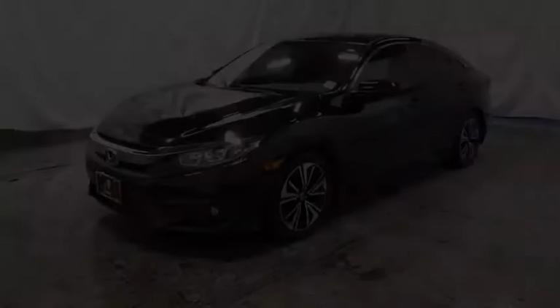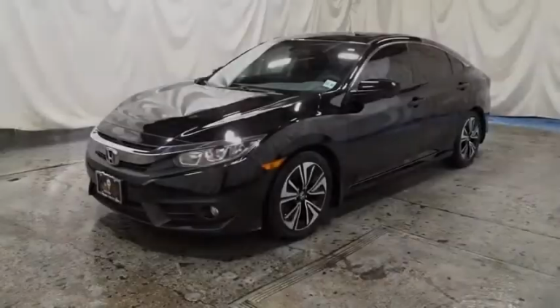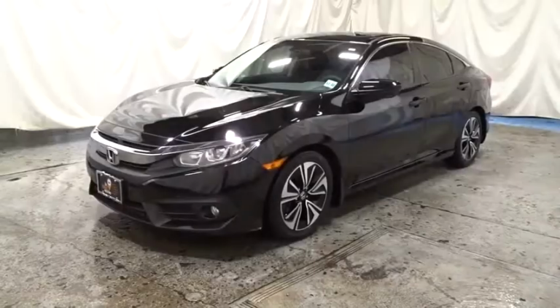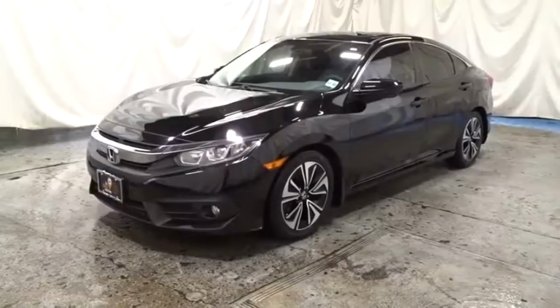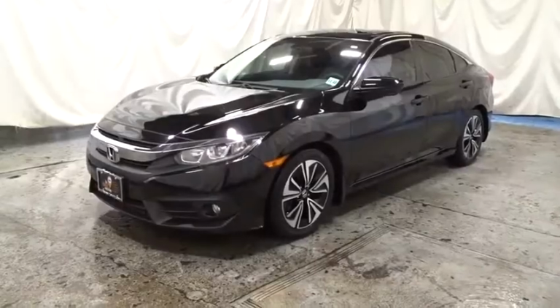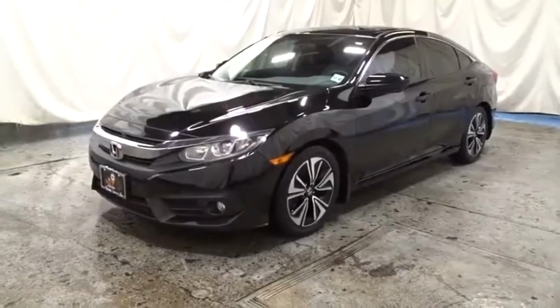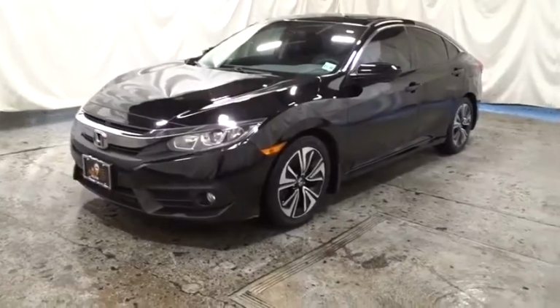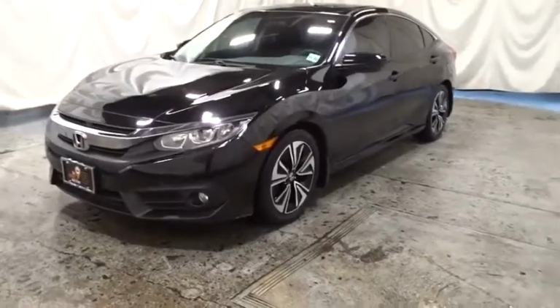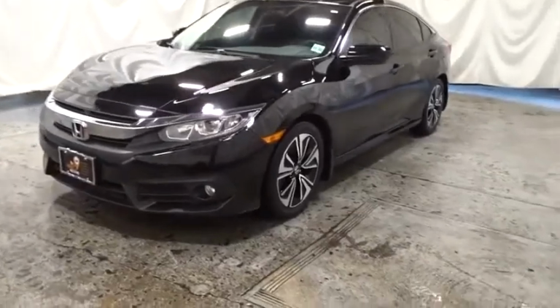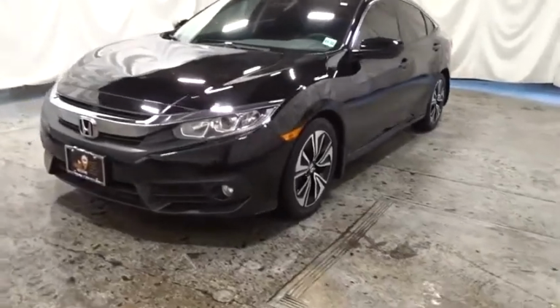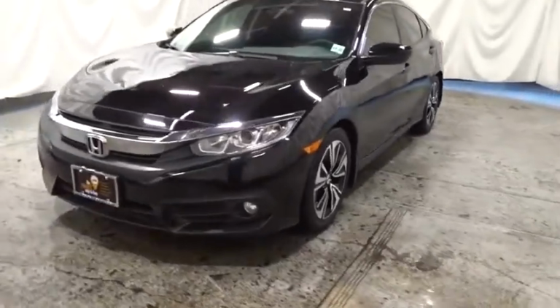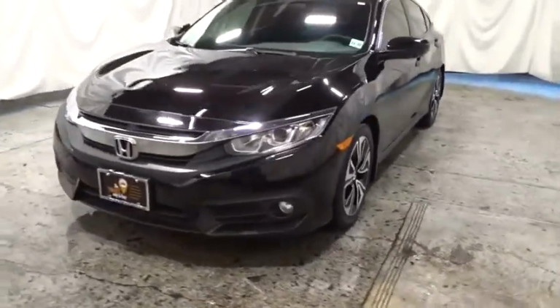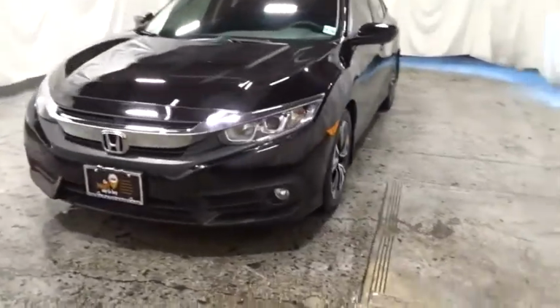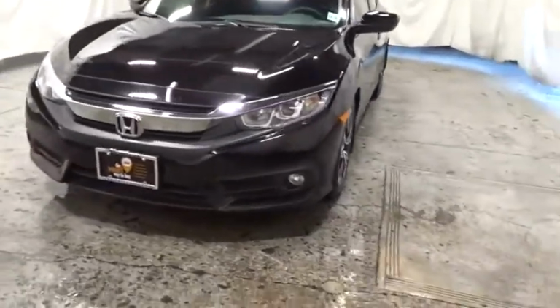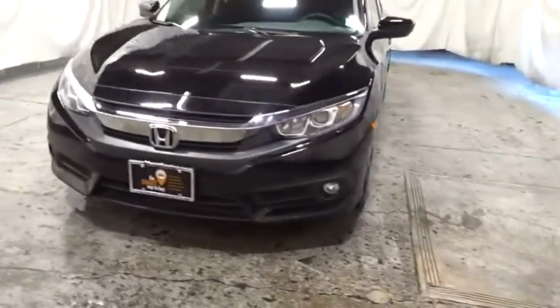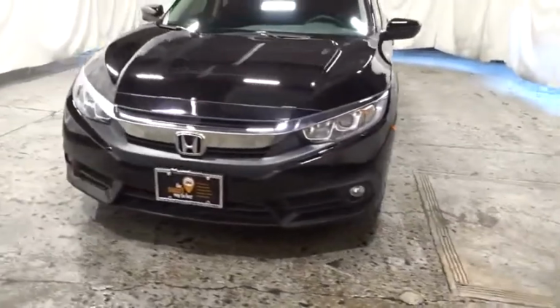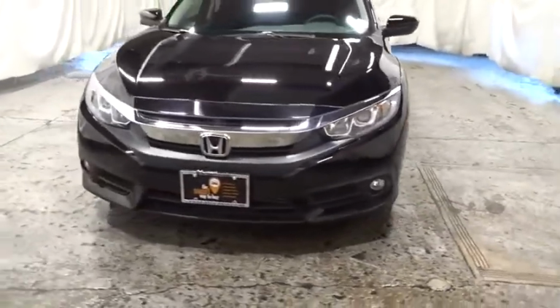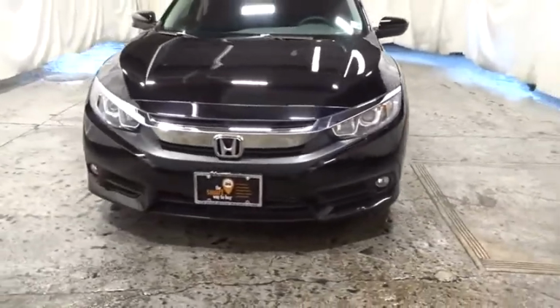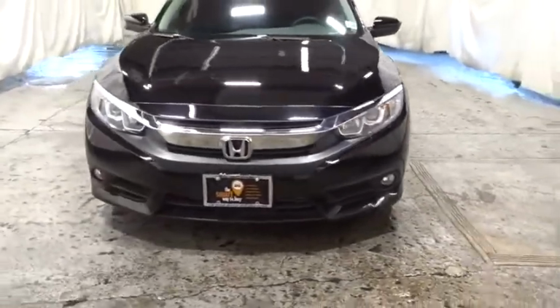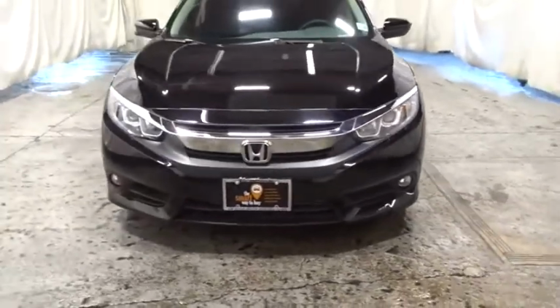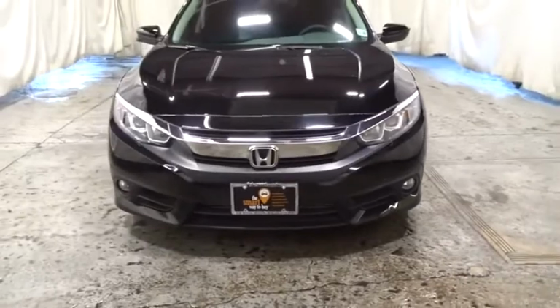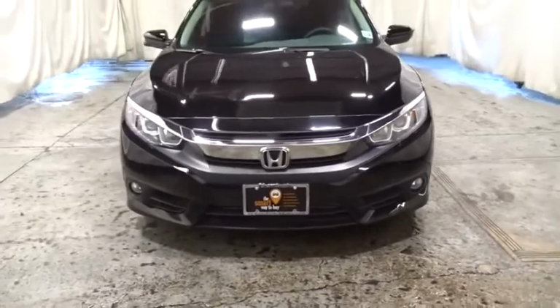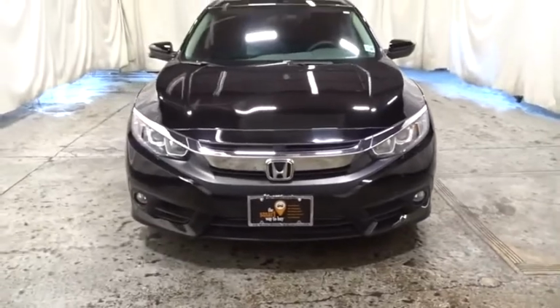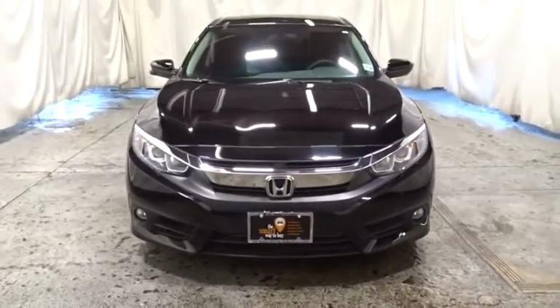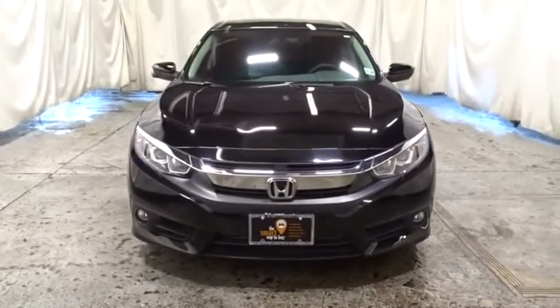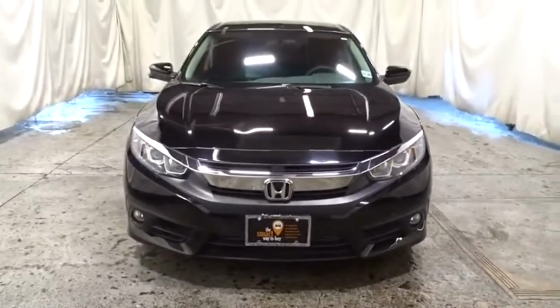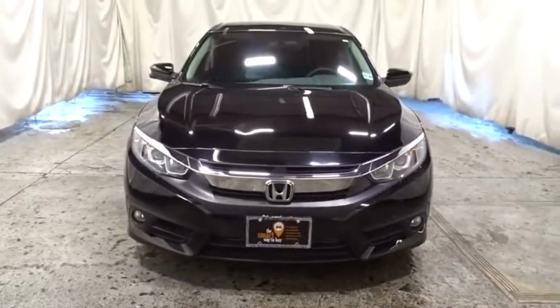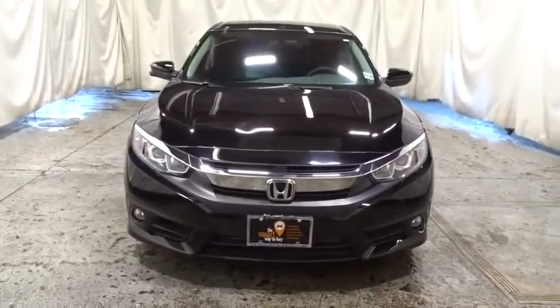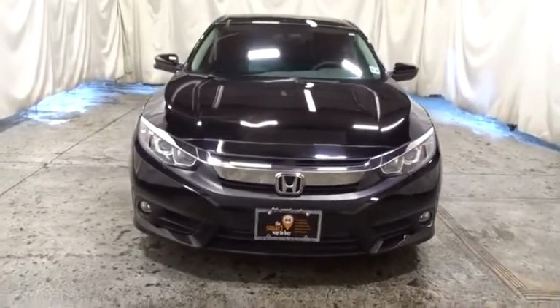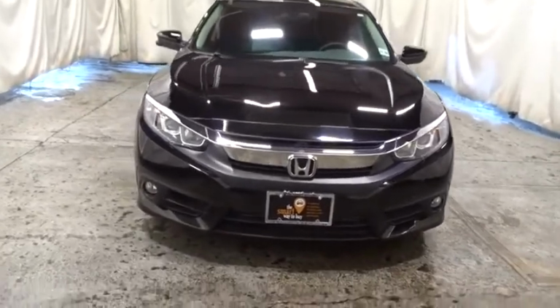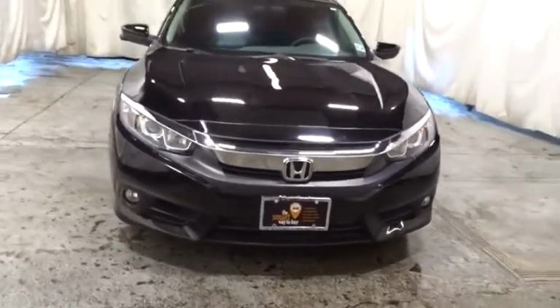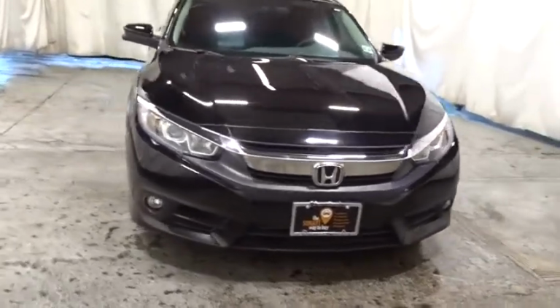Stop by and take a look at the 2017 Honda Civic. Honda Civic: practical, awesome gas mileage, and incredibly reliable.